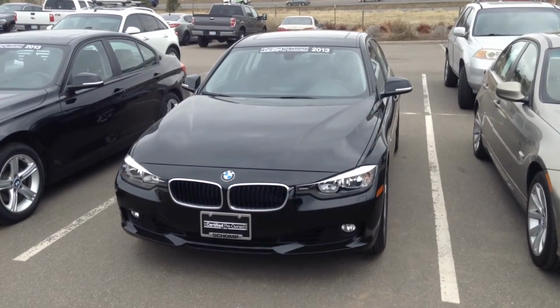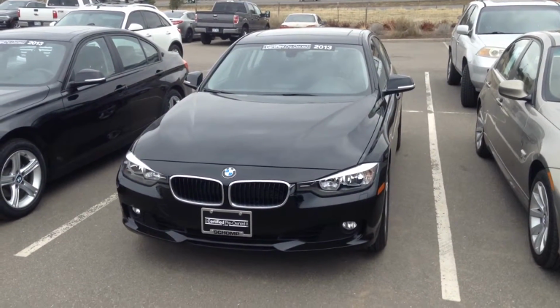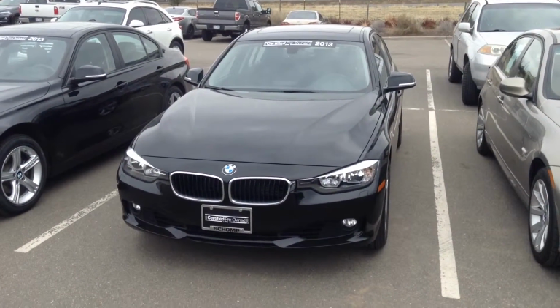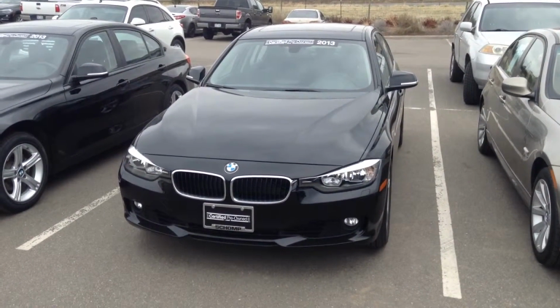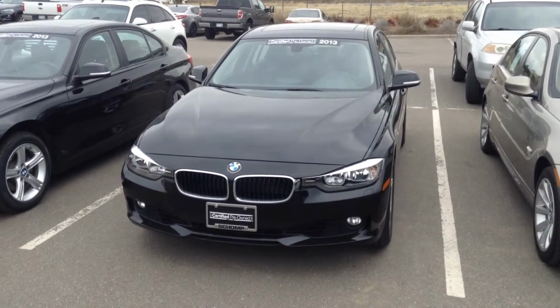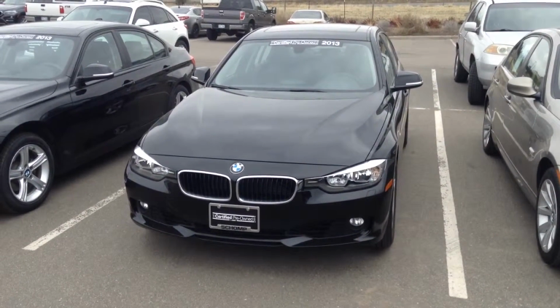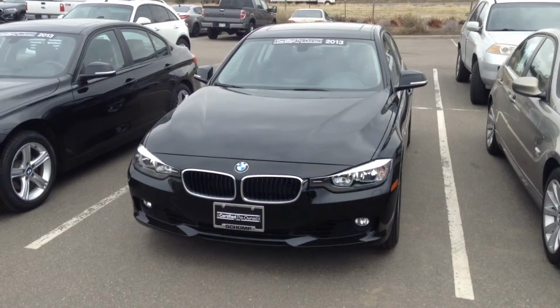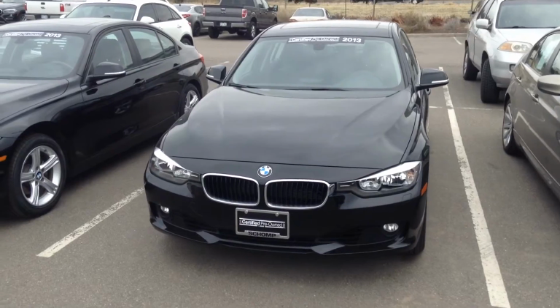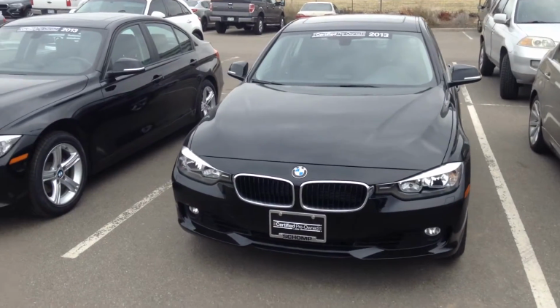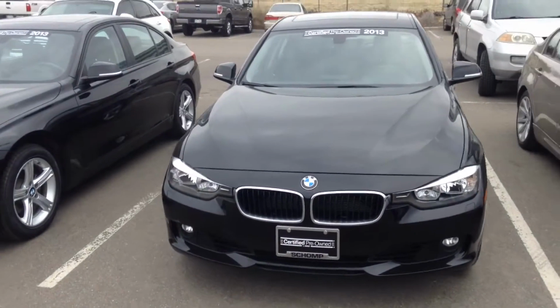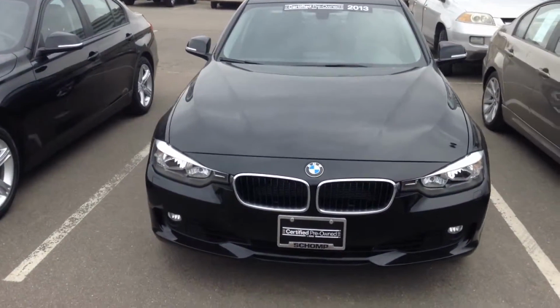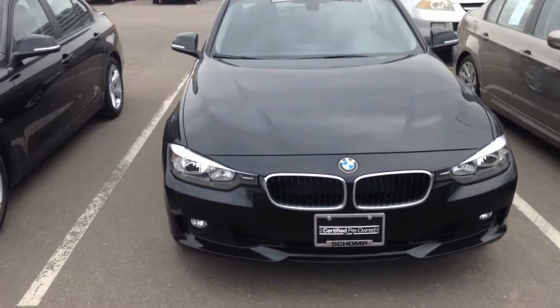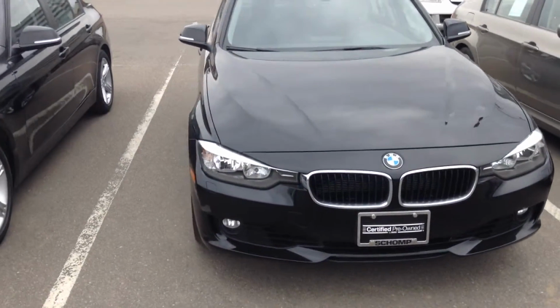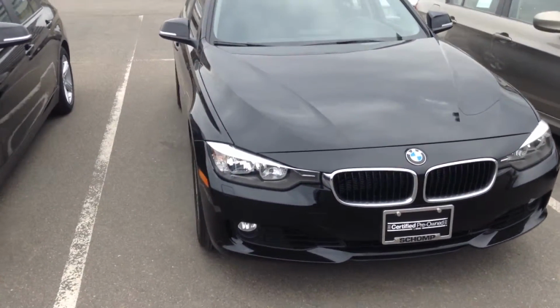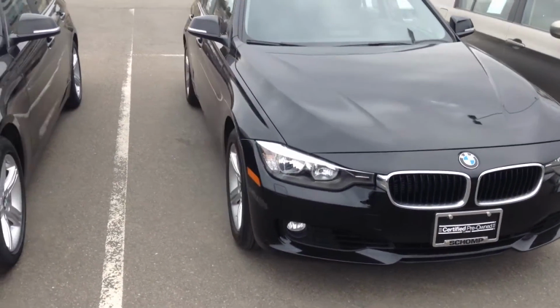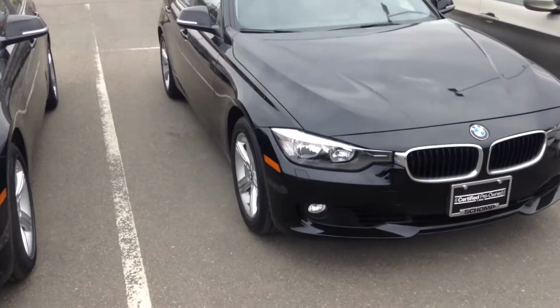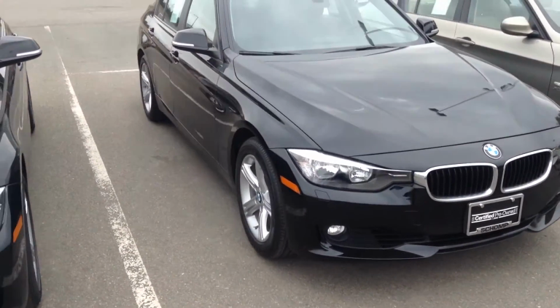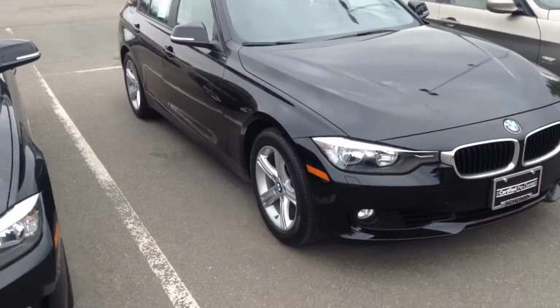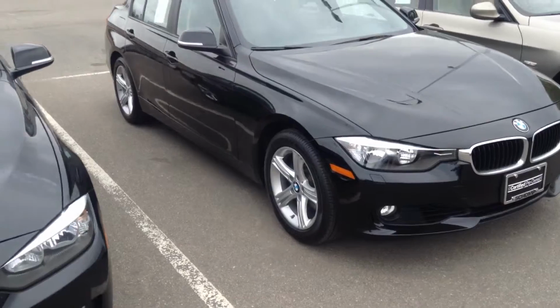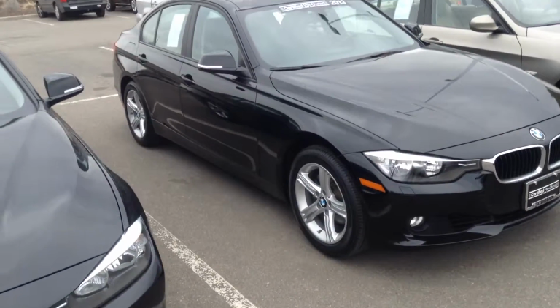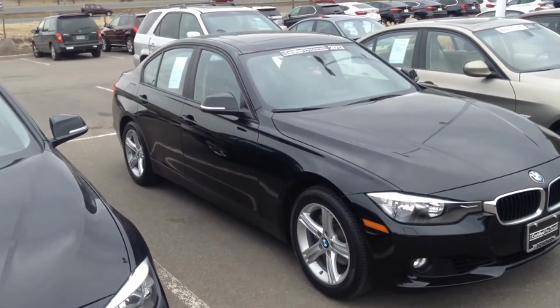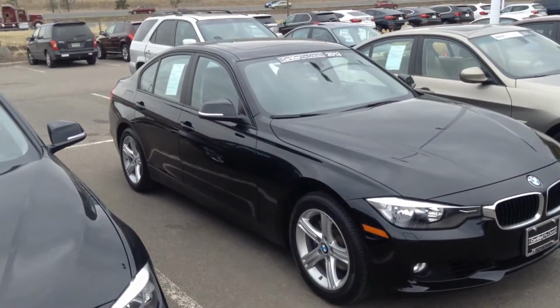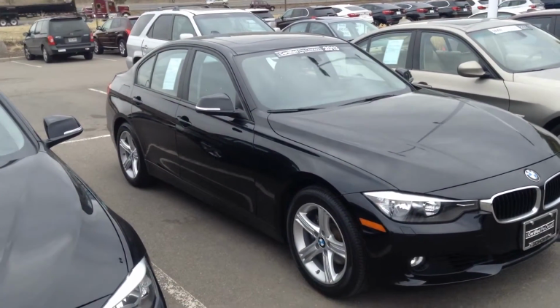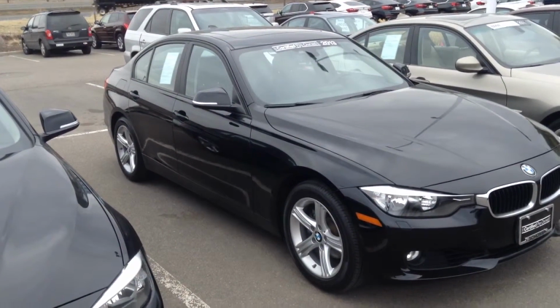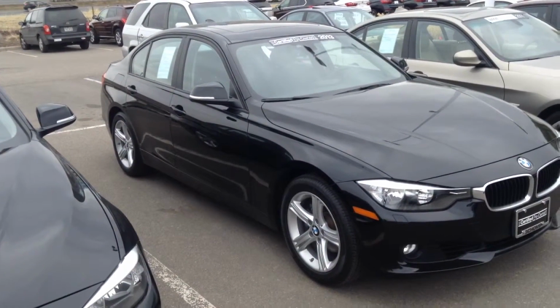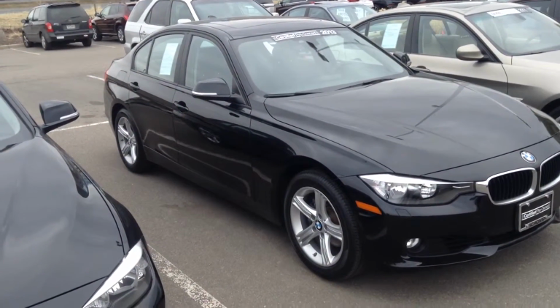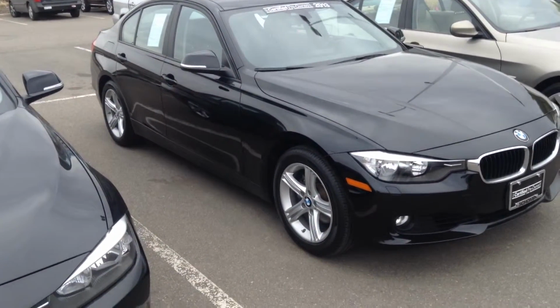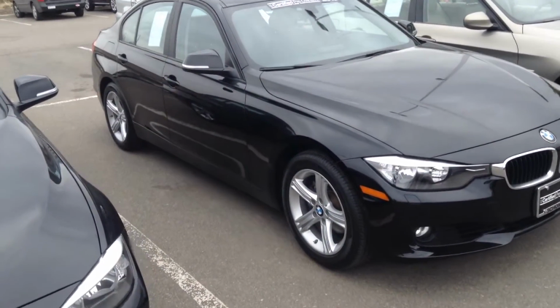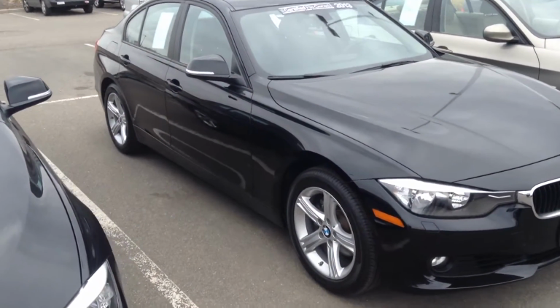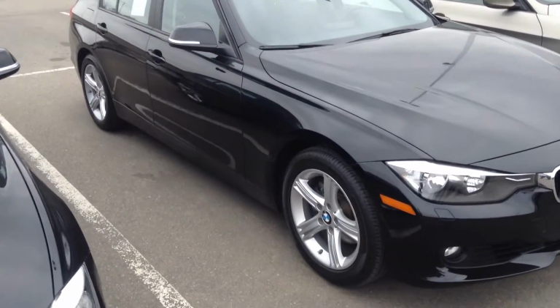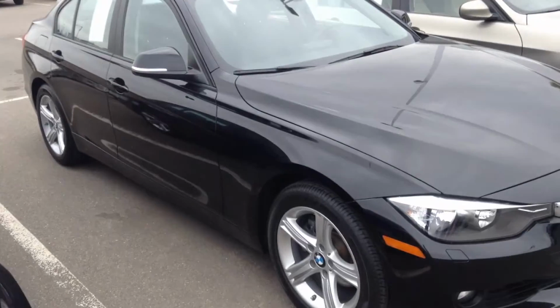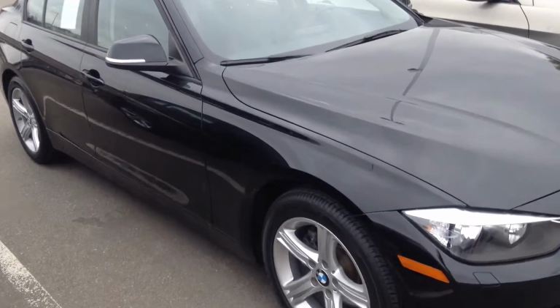Hello Kyle, this is Chuck Northrop over at Chant BMW in Littleton, Colorado. Just wanted to show you this 2013 certified pre-owned BMW 328i xDrive in black. I thought a quick little video might be nice for you.